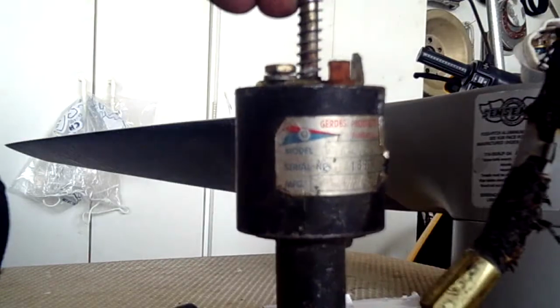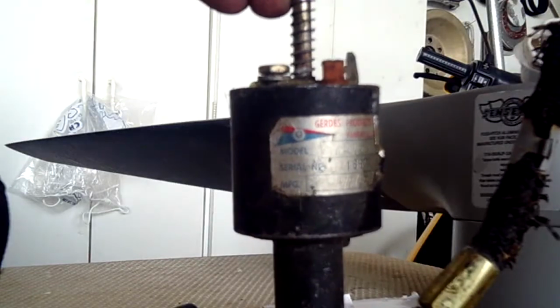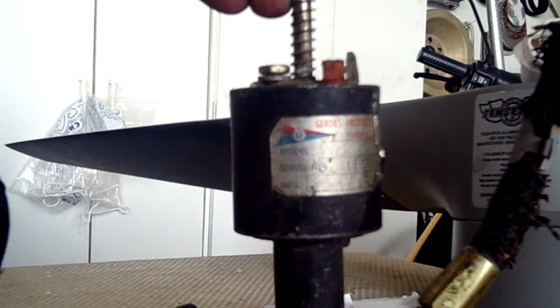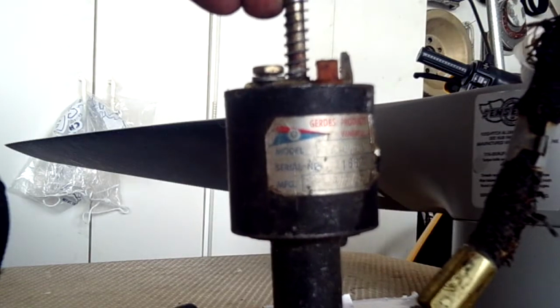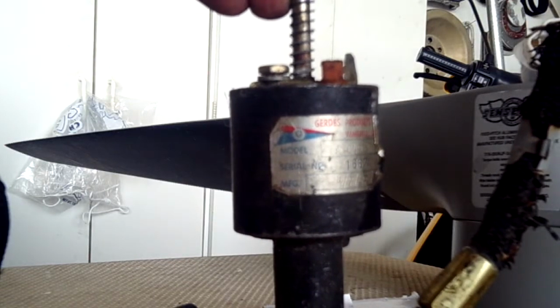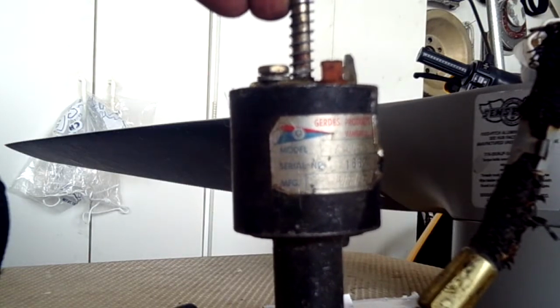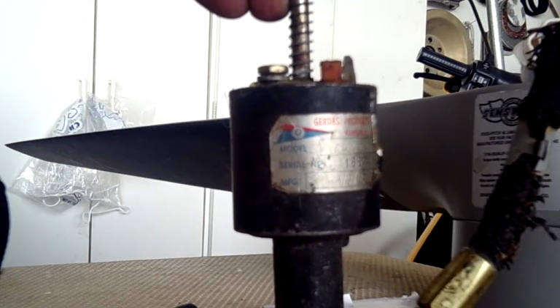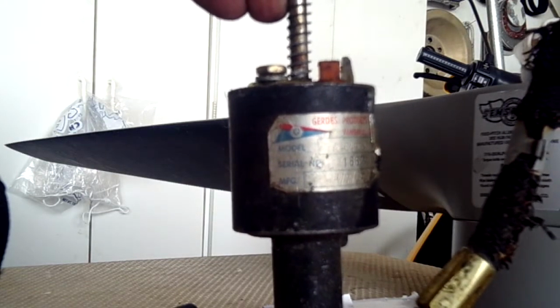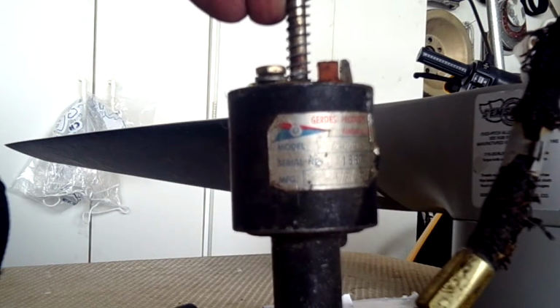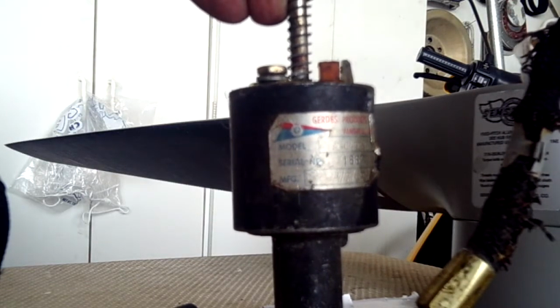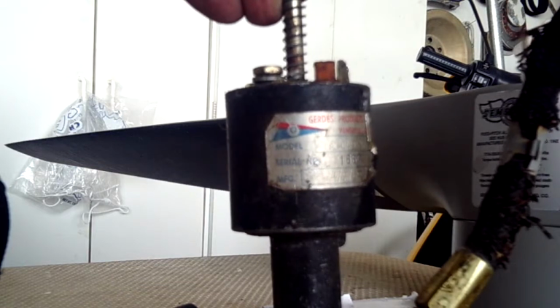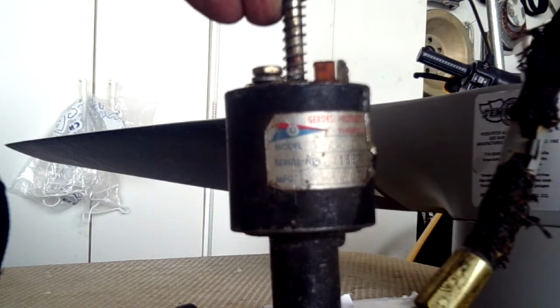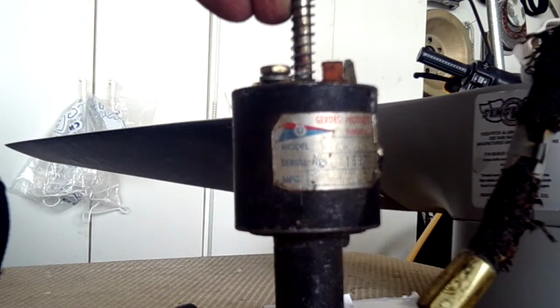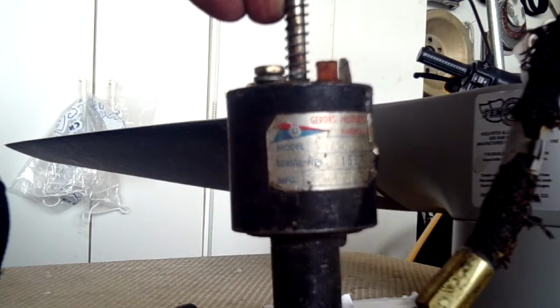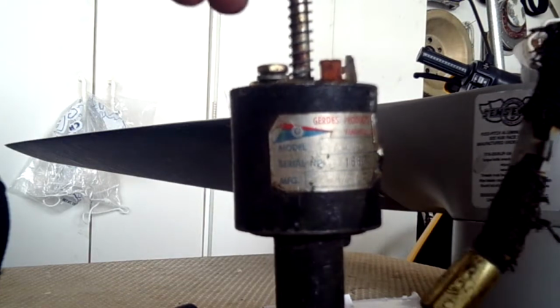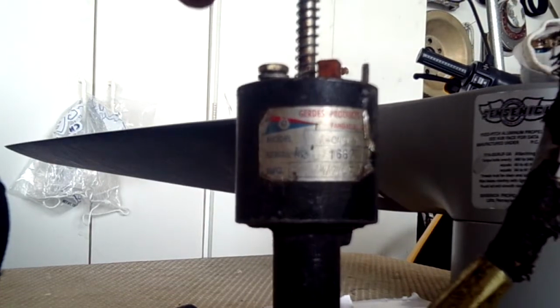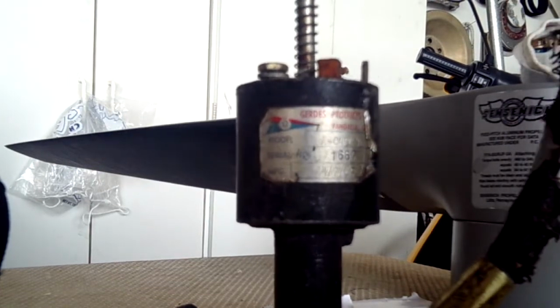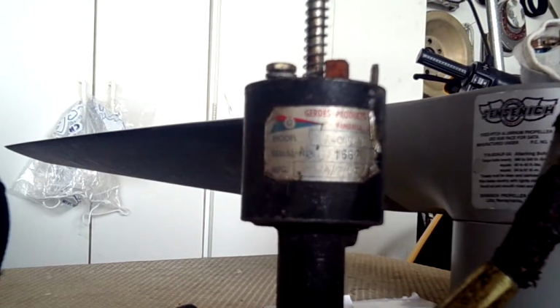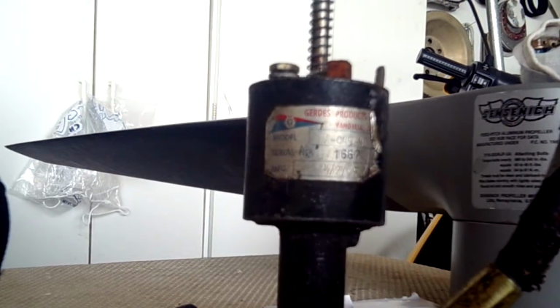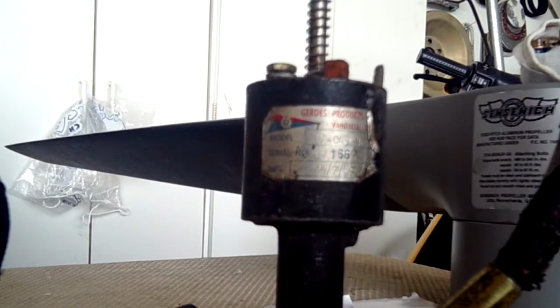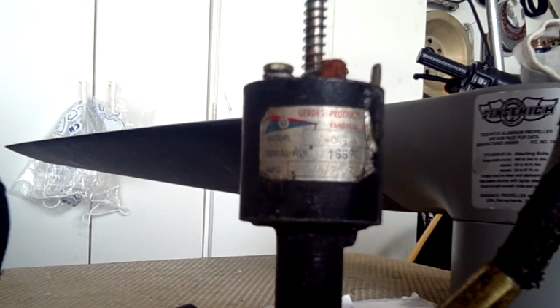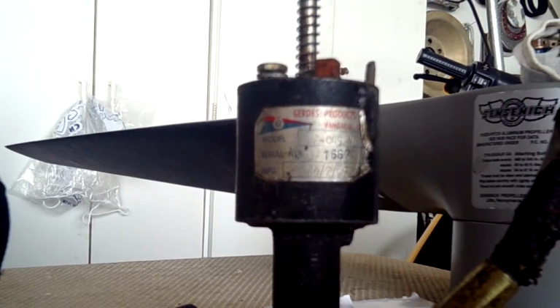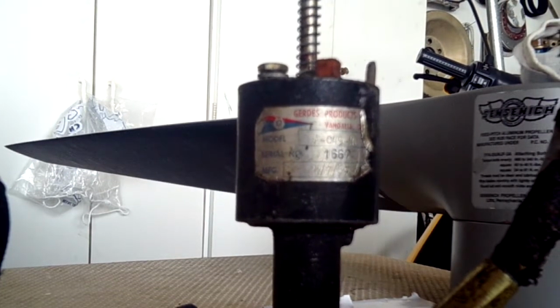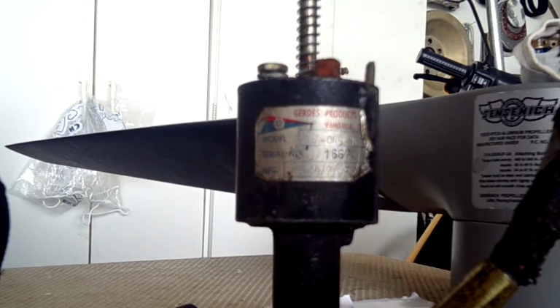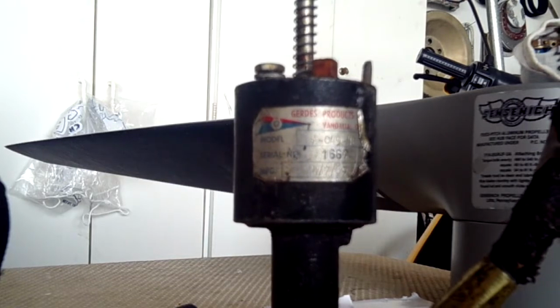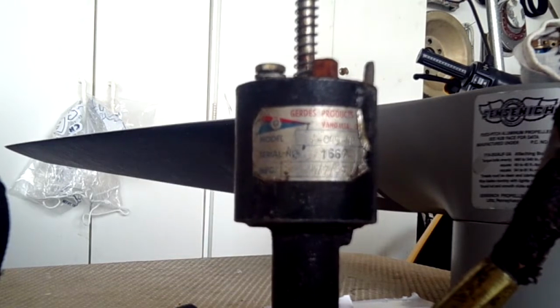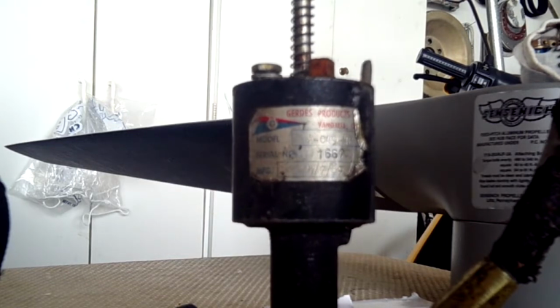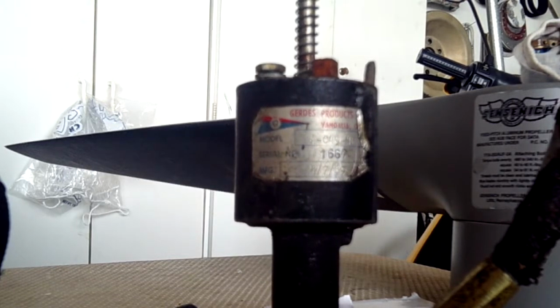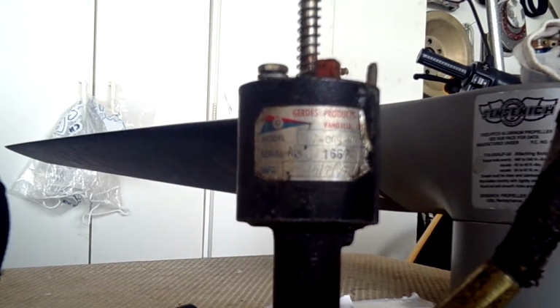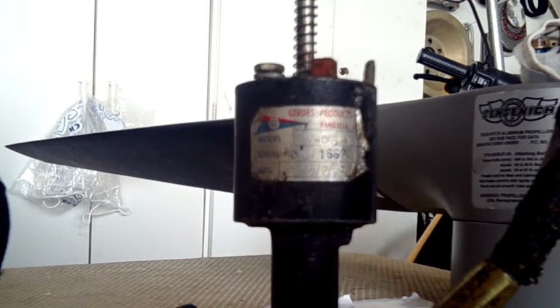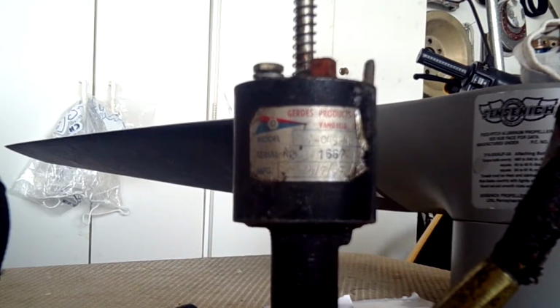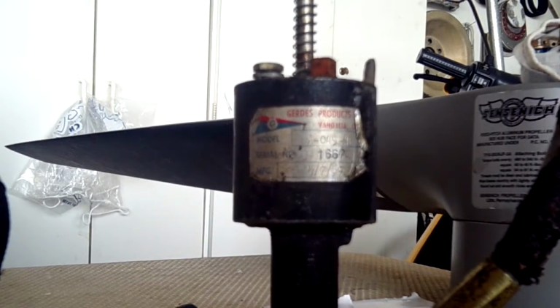Good morning, ladies and gentlemen, and welcome to the Grumman Polish YouTube channel, directly supporting the Grumman Polish Association. Right here we have a master cylinder from our airplanes. This is out of a Yankee, but the four-place master cylinders look very, very similar.